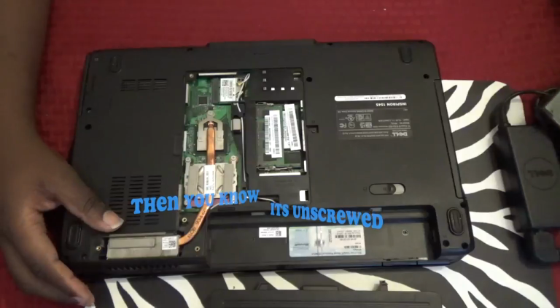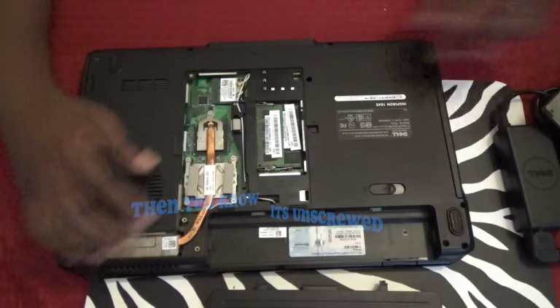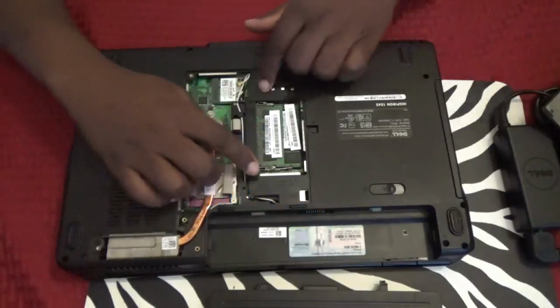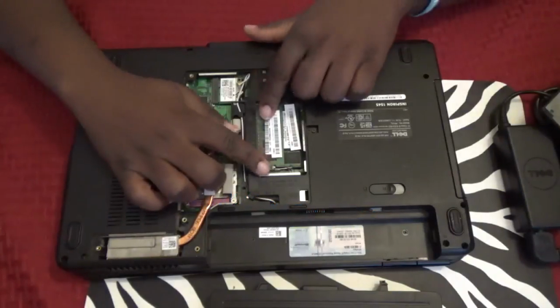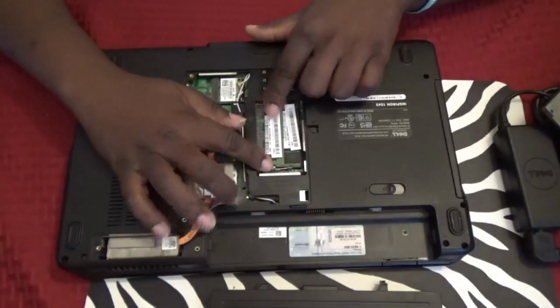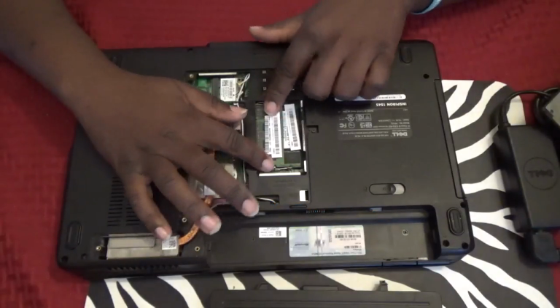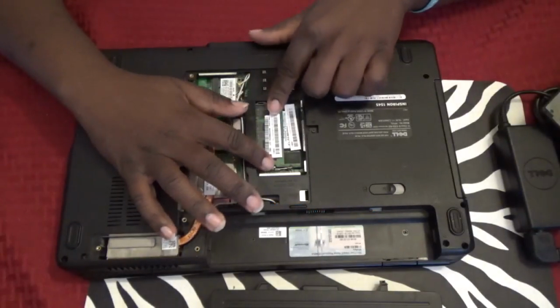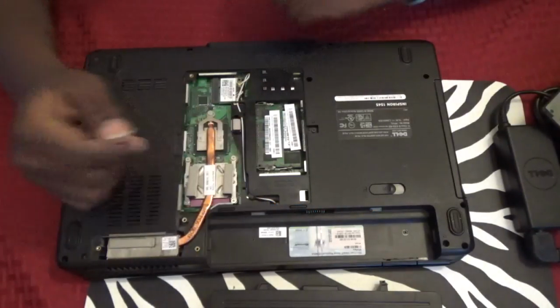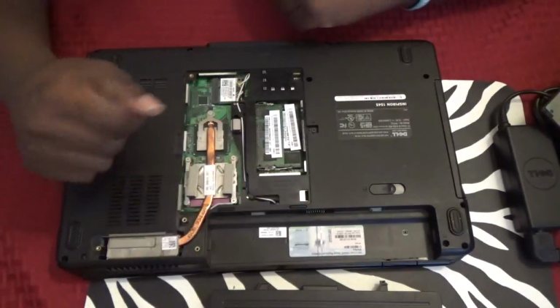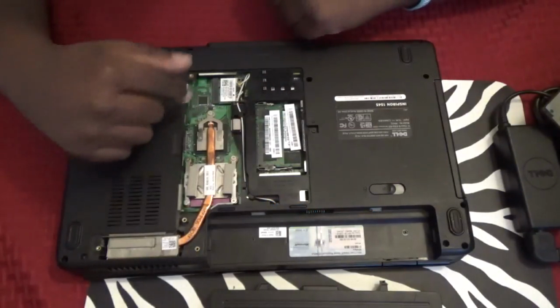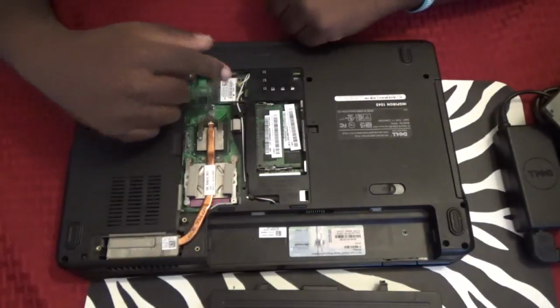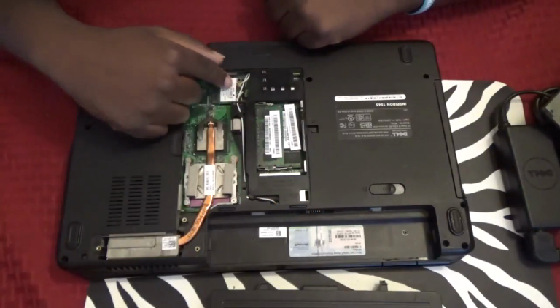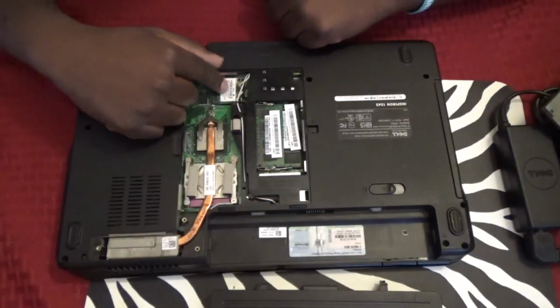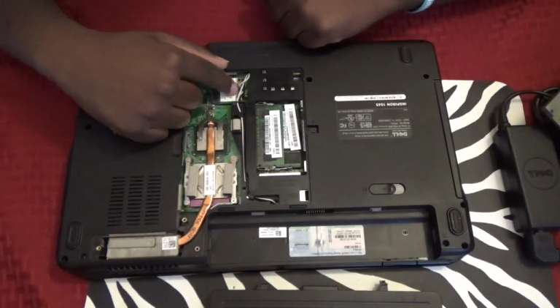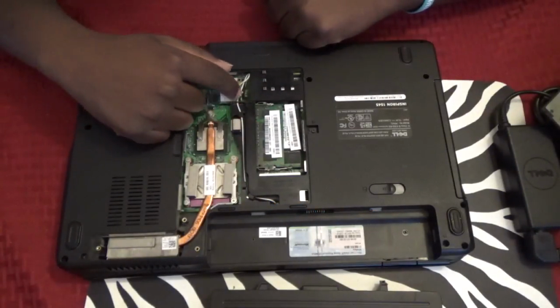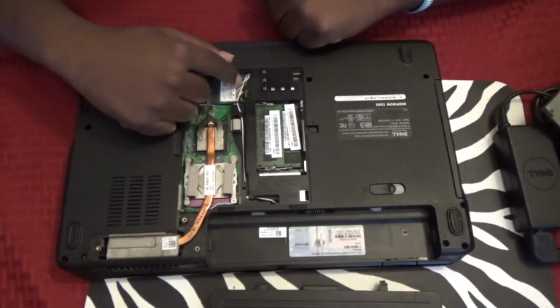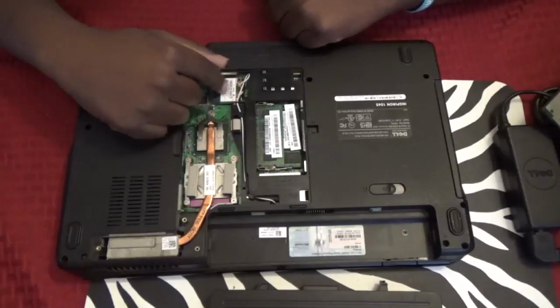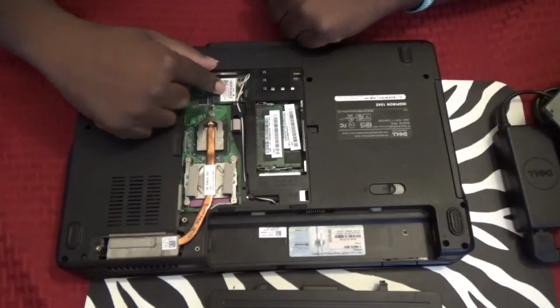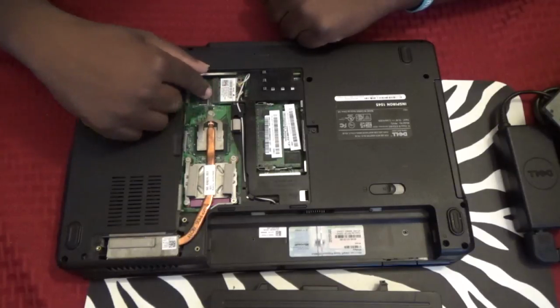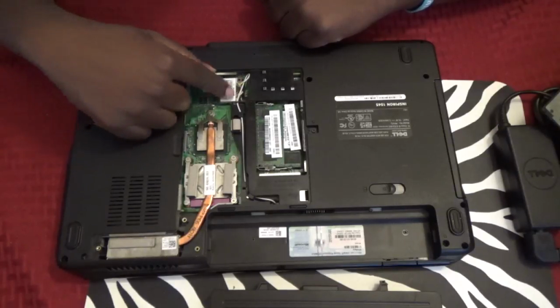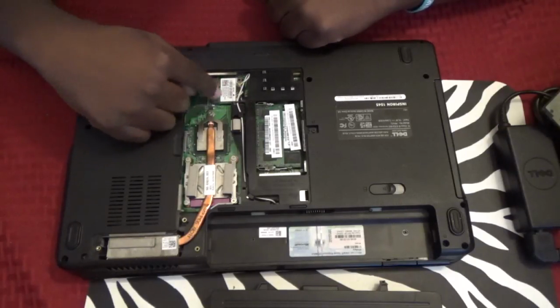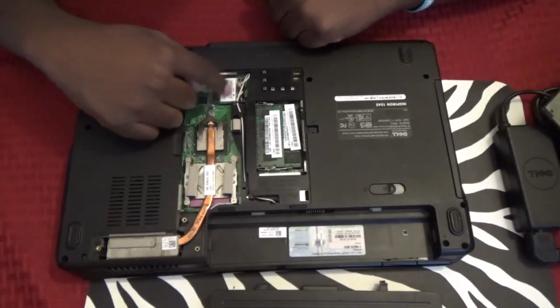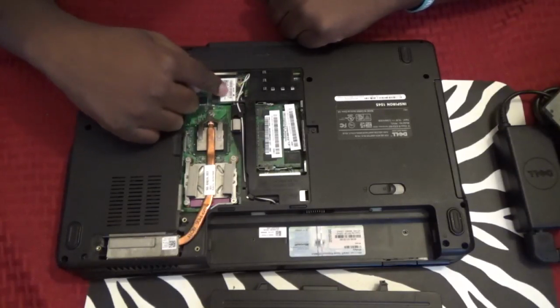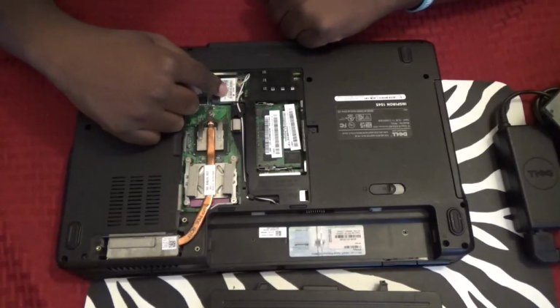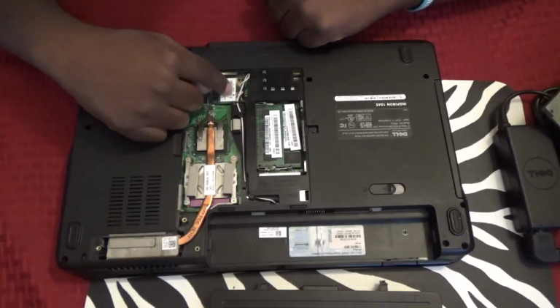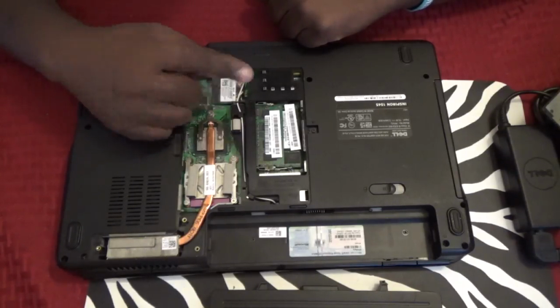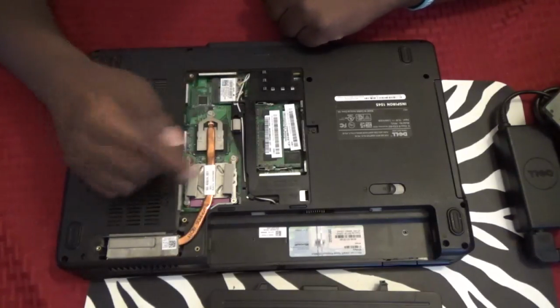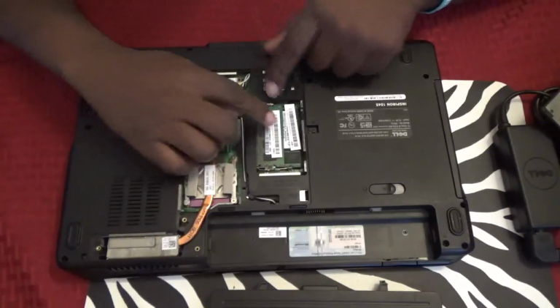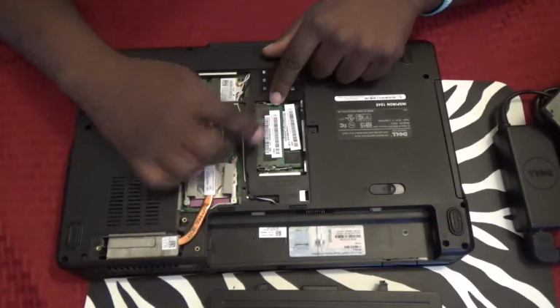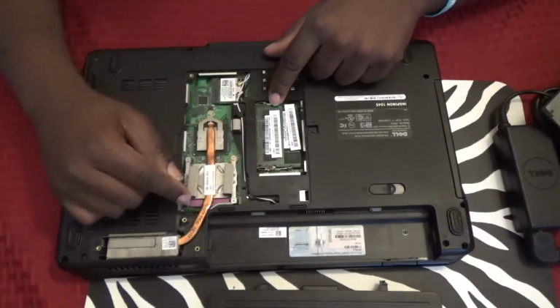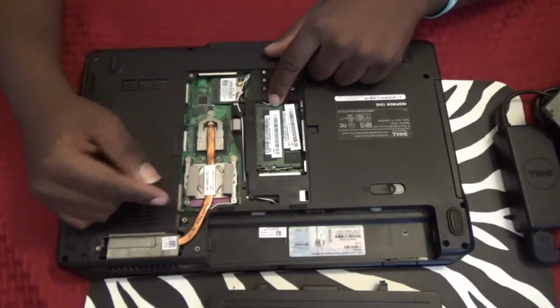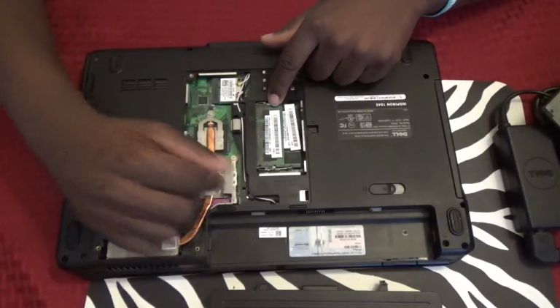This is where you access the RAM right here, and this is also the Wi-Fi antenna — just in case you ever needed to replace the Wi-Fi antenna. This is the RAM.